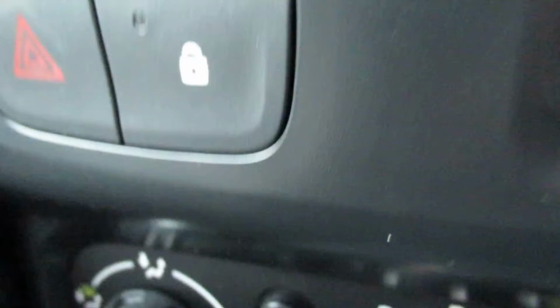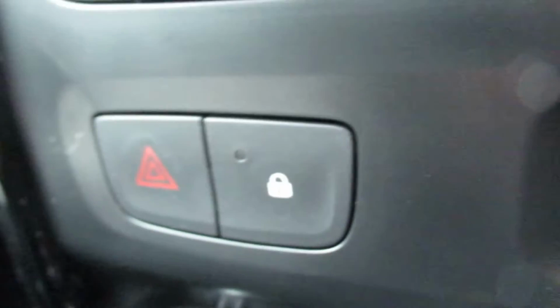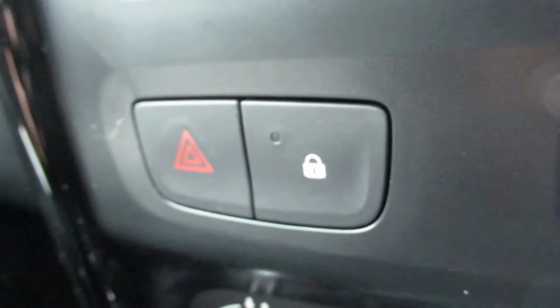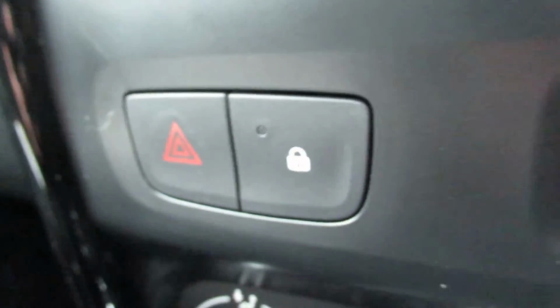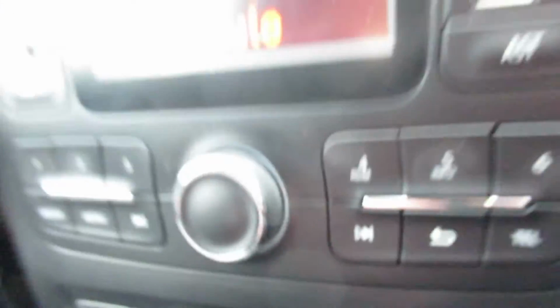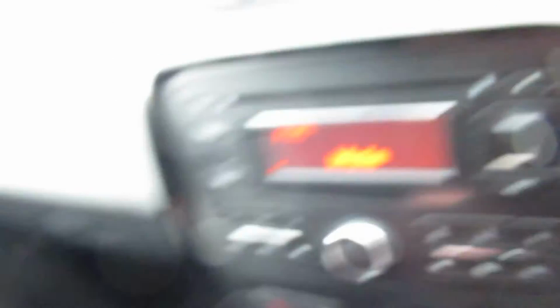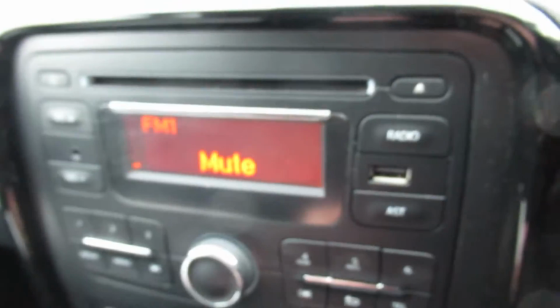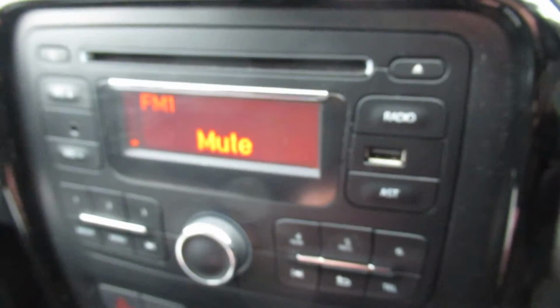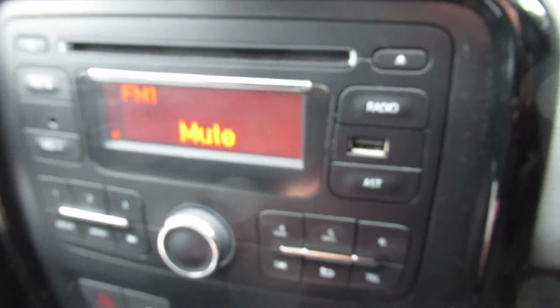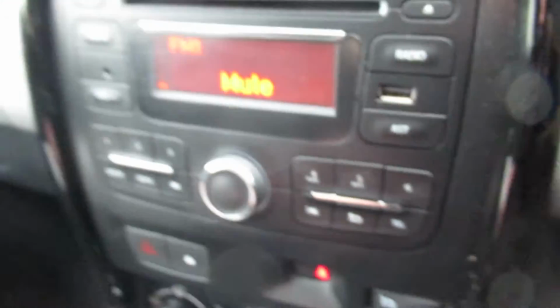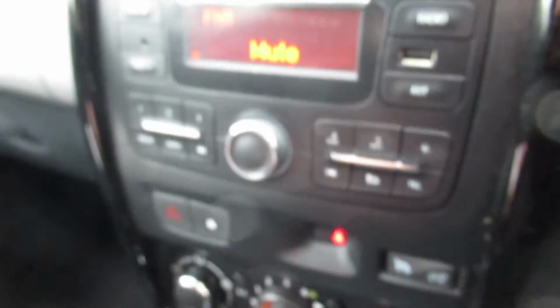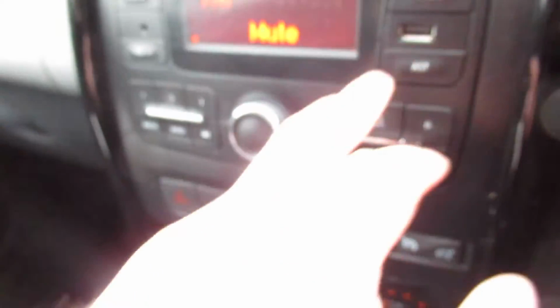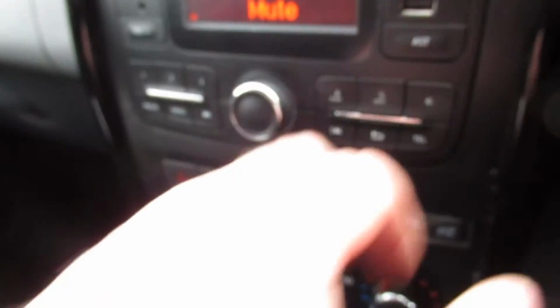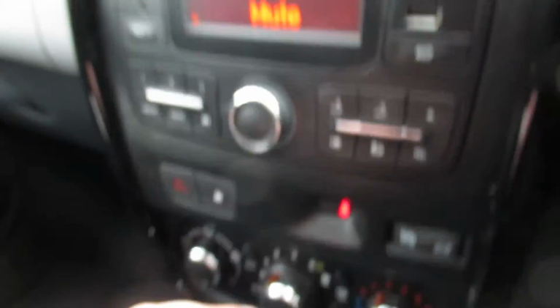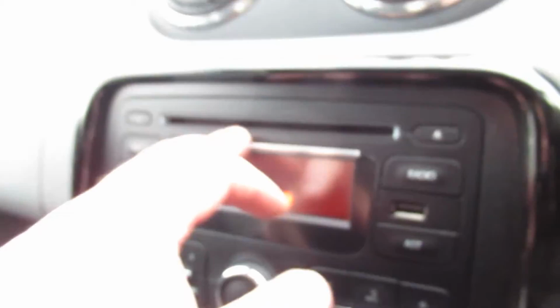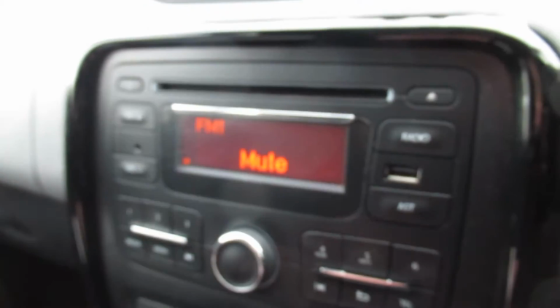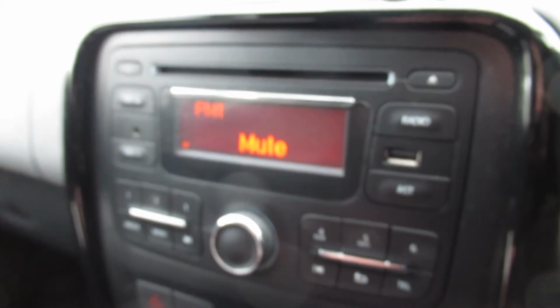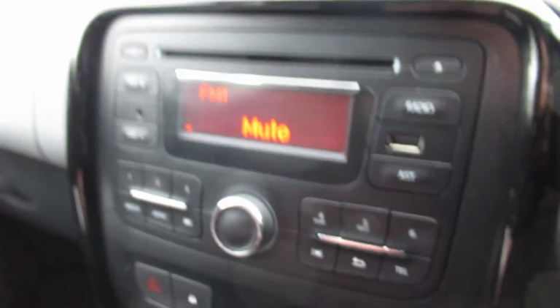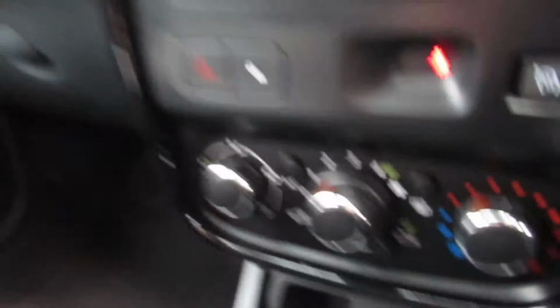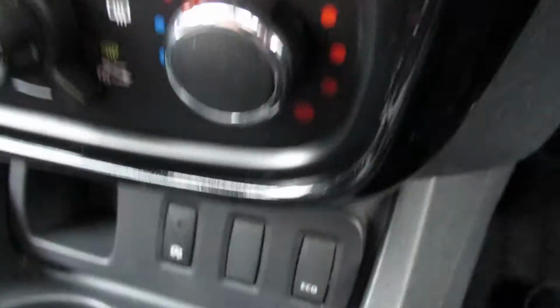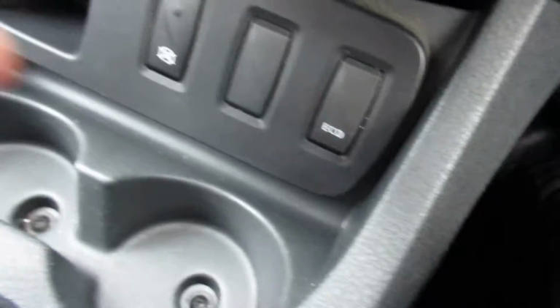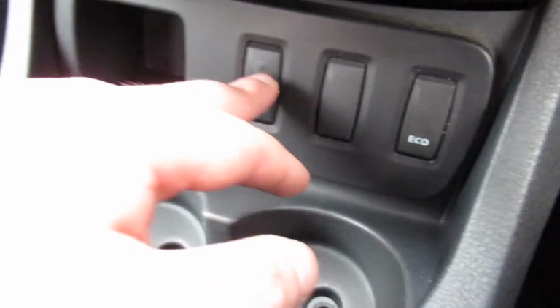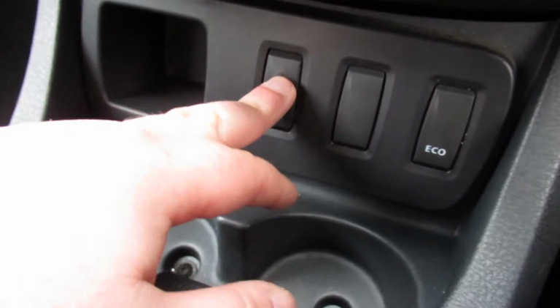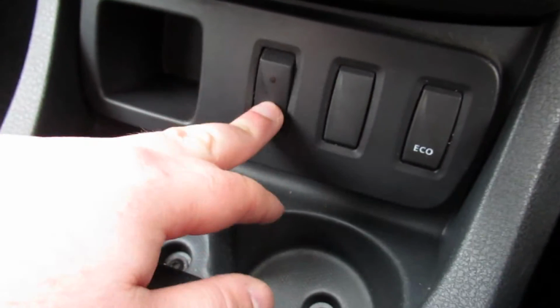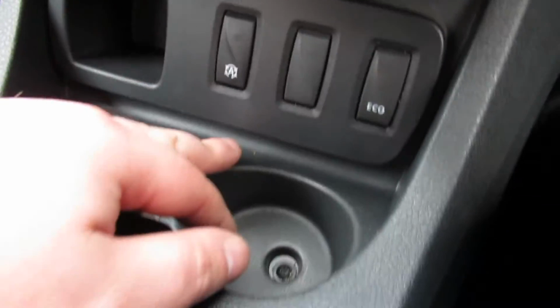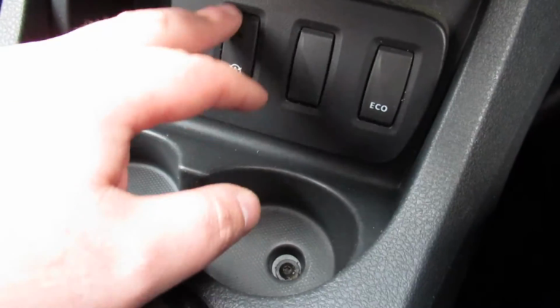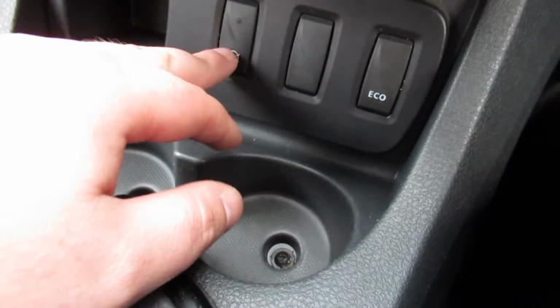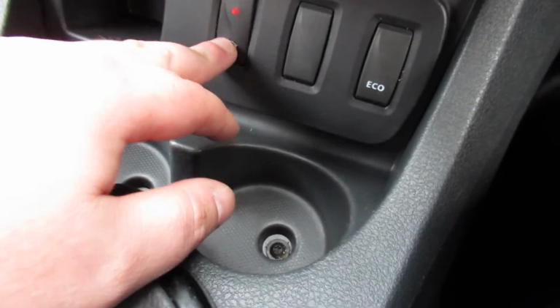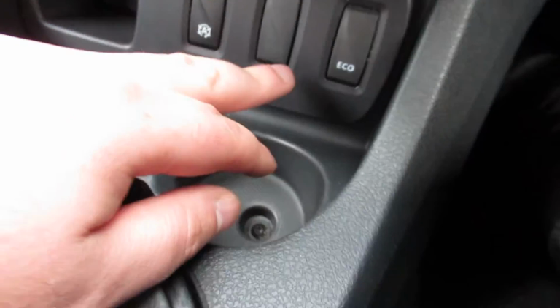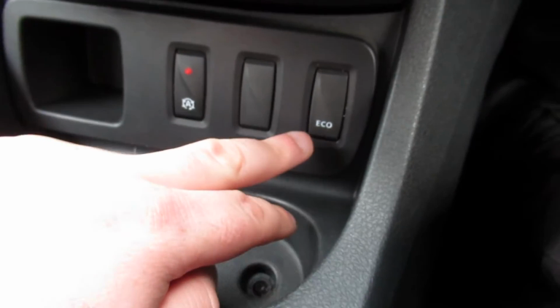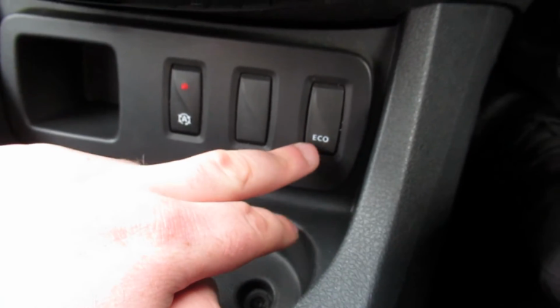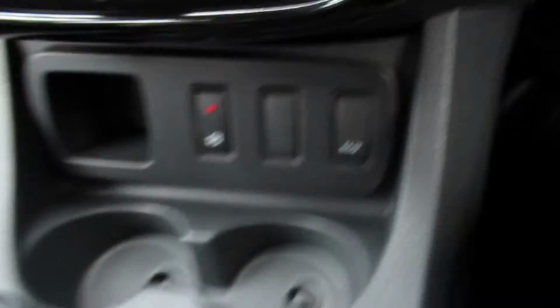Door lock, hazard lights, radio functions, USB input, and CD player. There's also auto stop-start and an eco button.